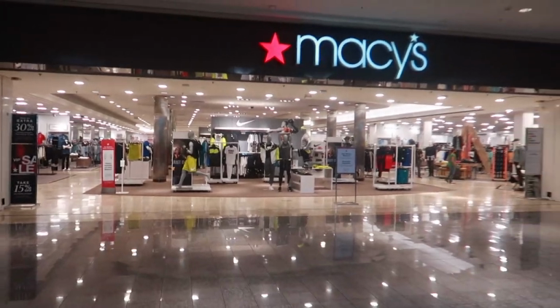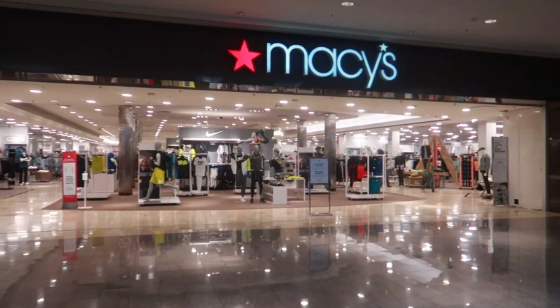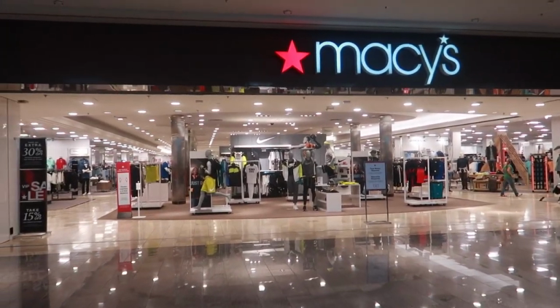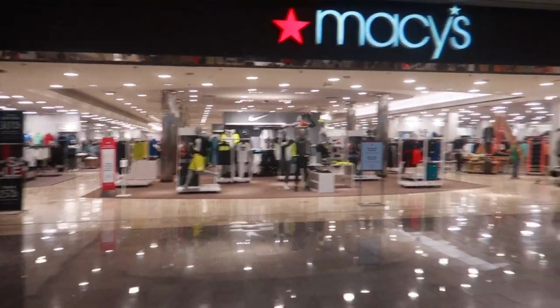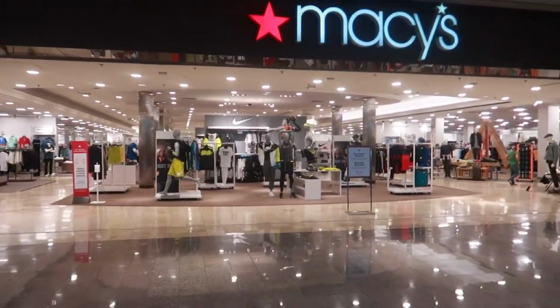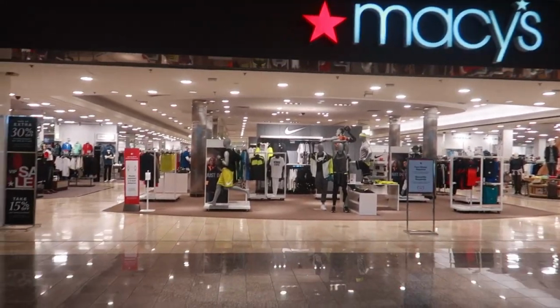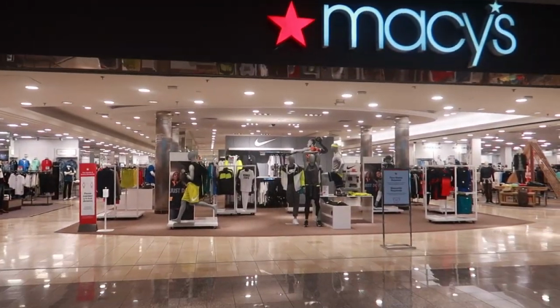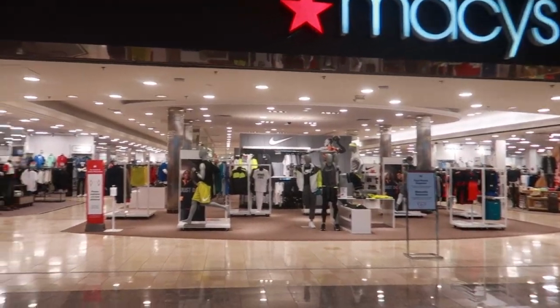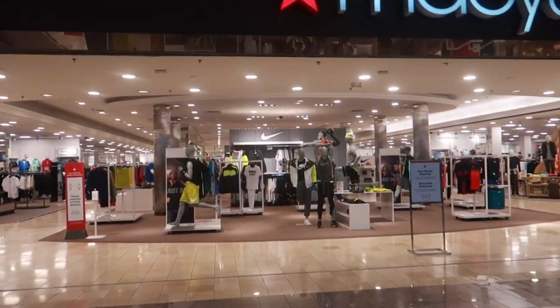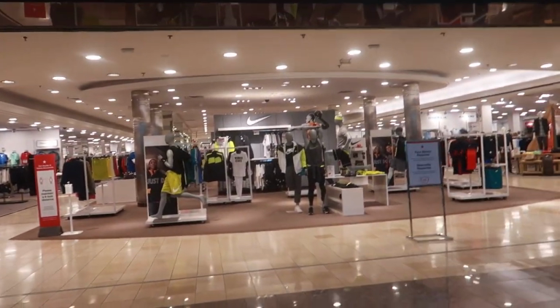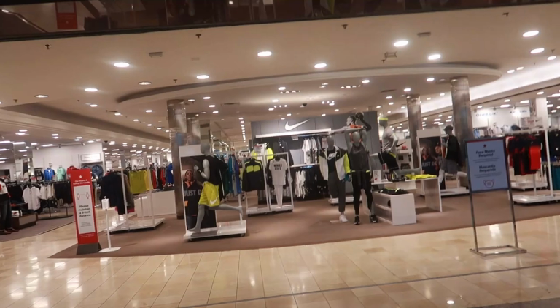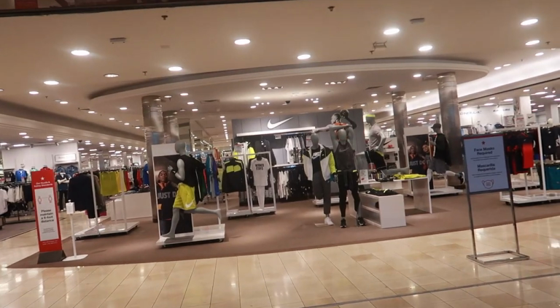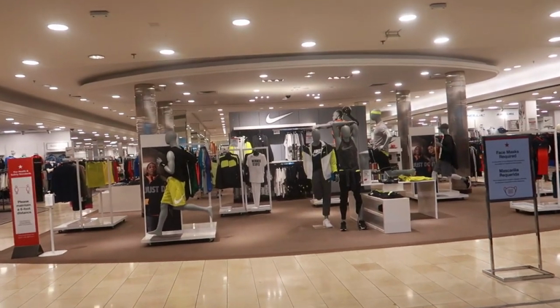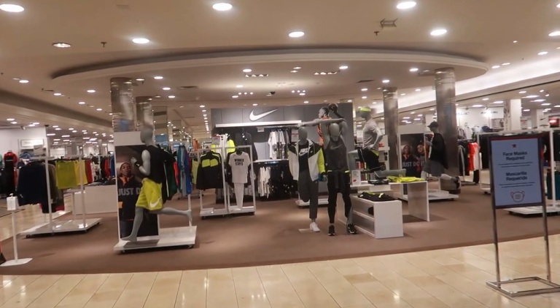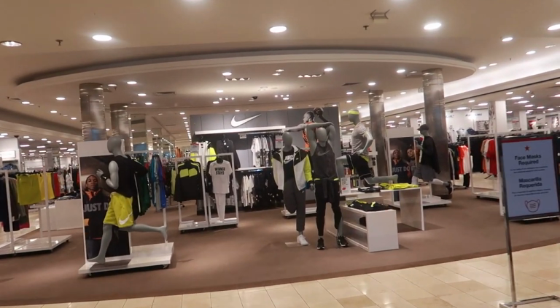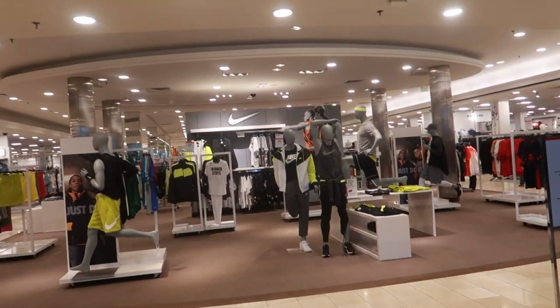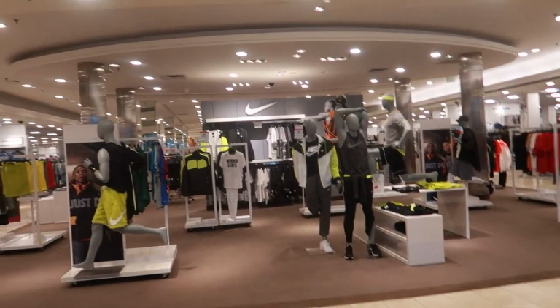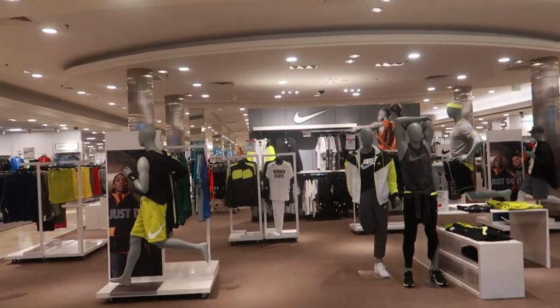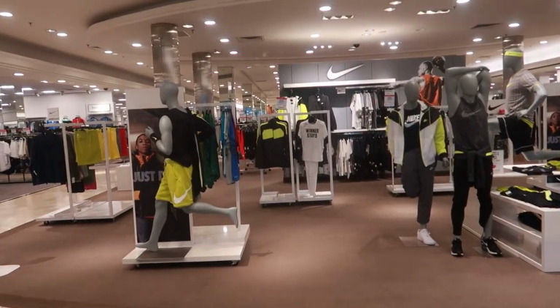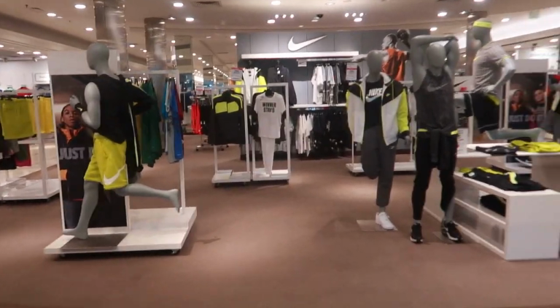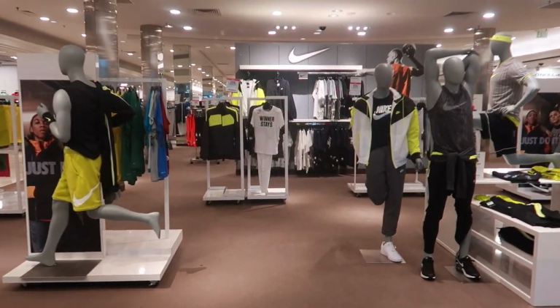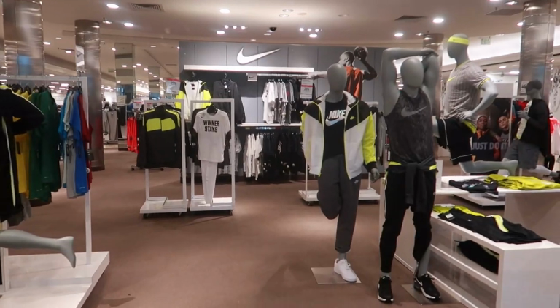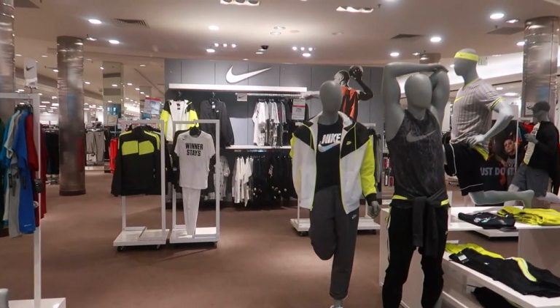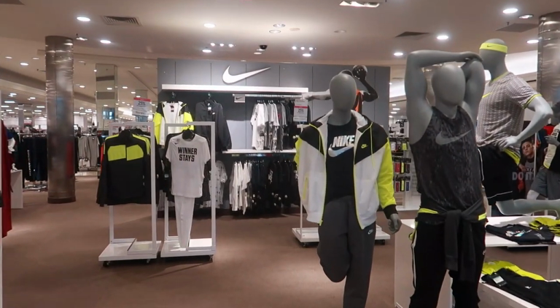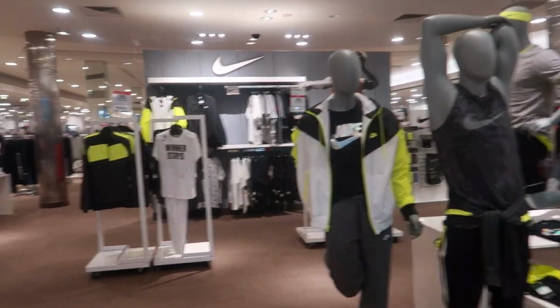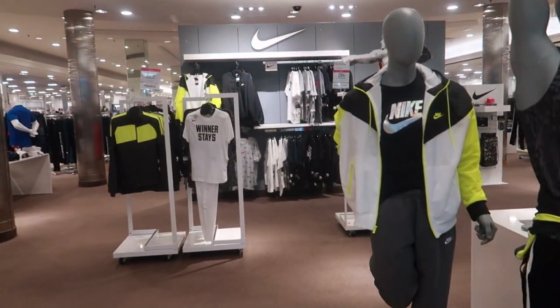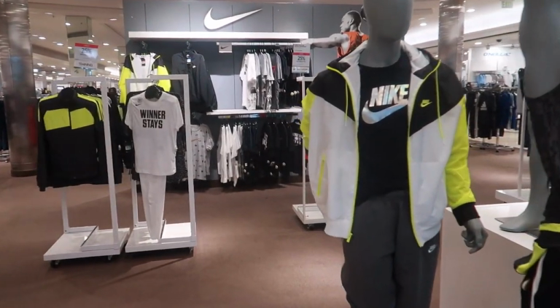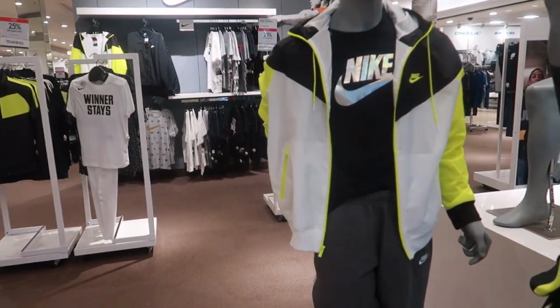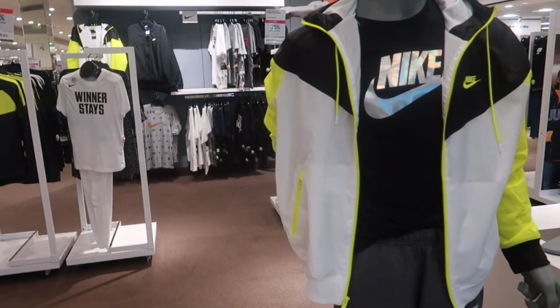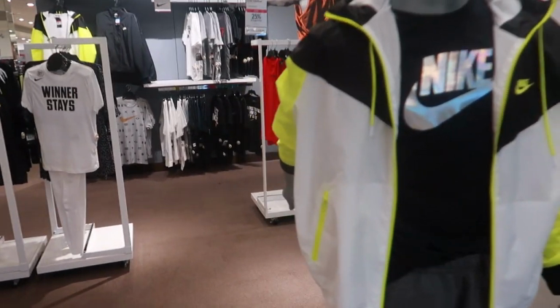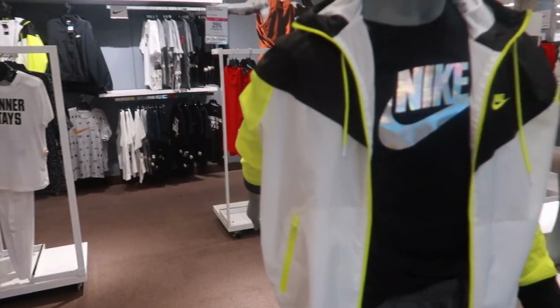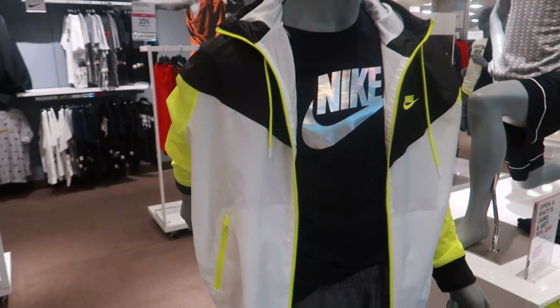Hey guys, today we're back in Macy's and I guess we're gonna go through the men's section because I think people have been asking for me to do more guy stuff sometimes. So I guess we're gonna just see how this is gonna go.